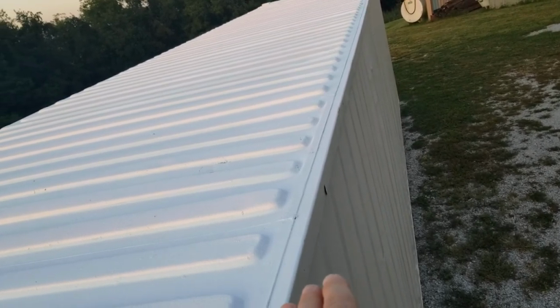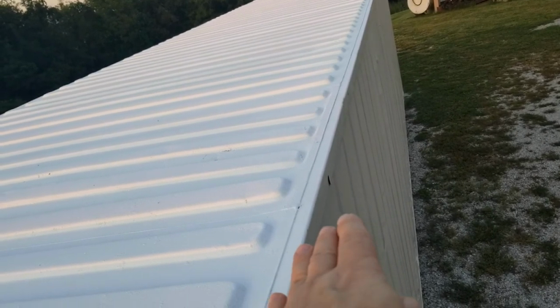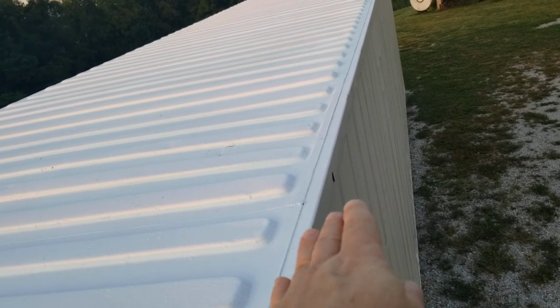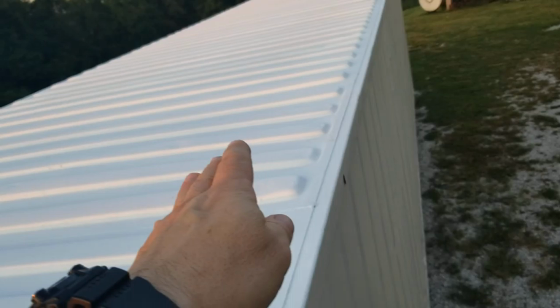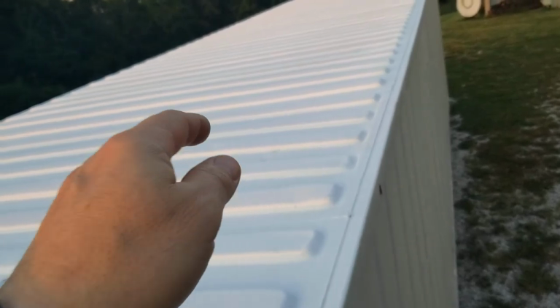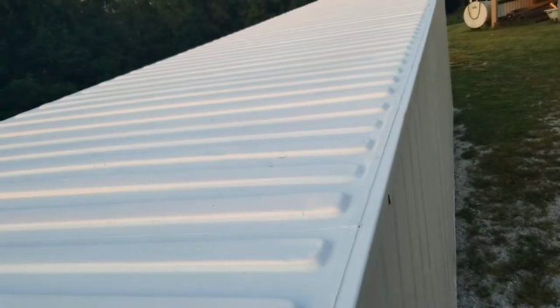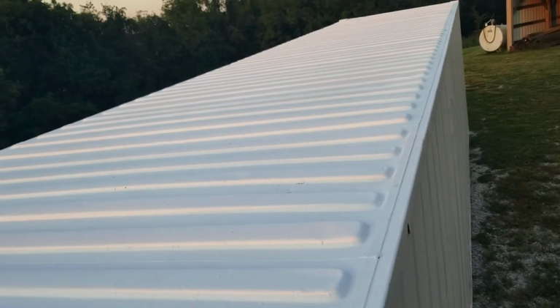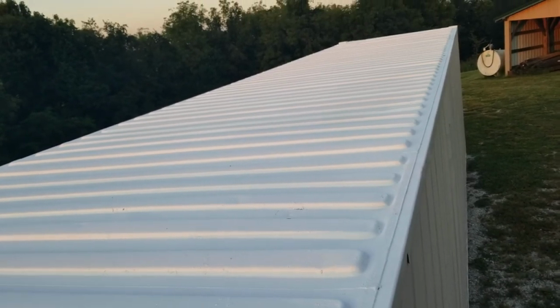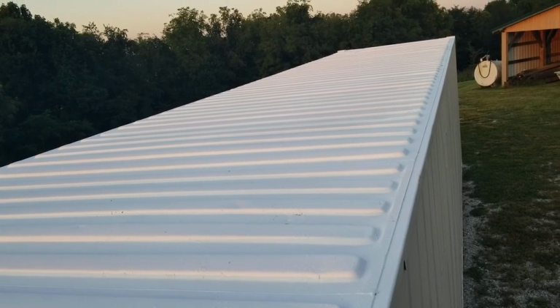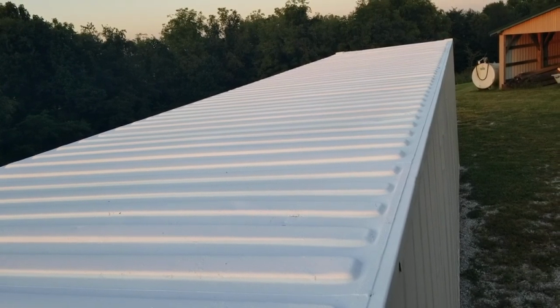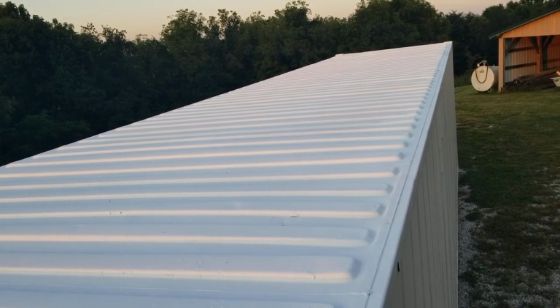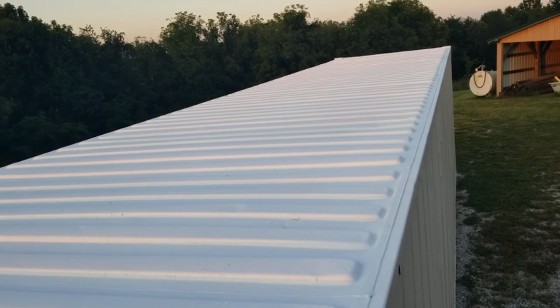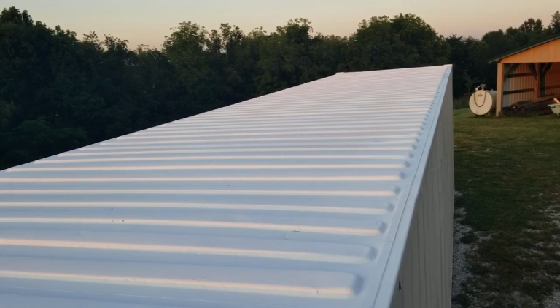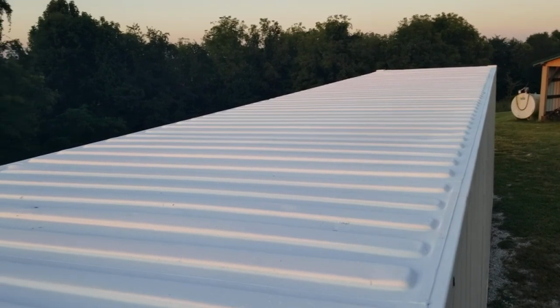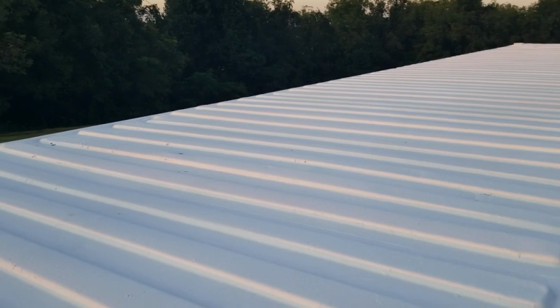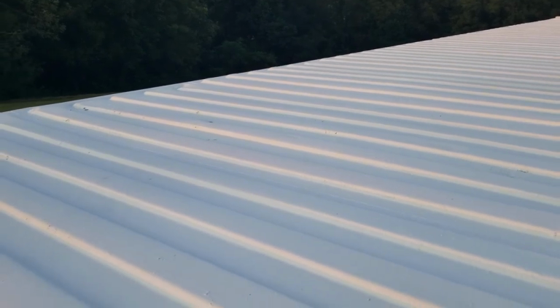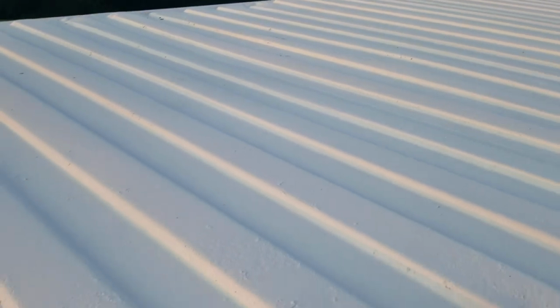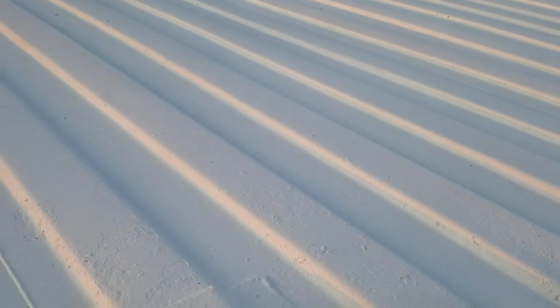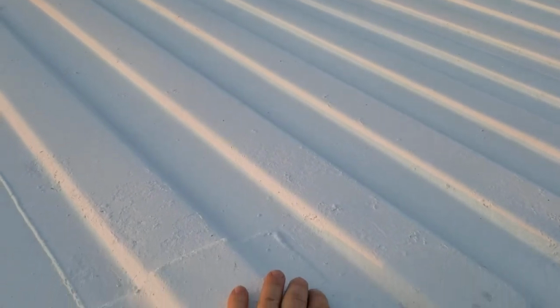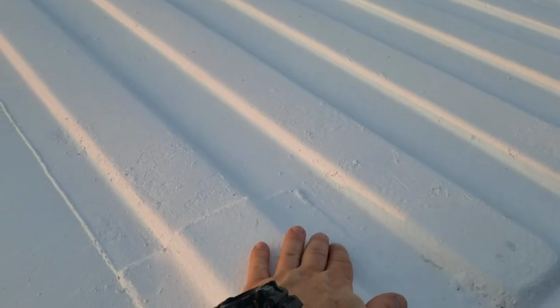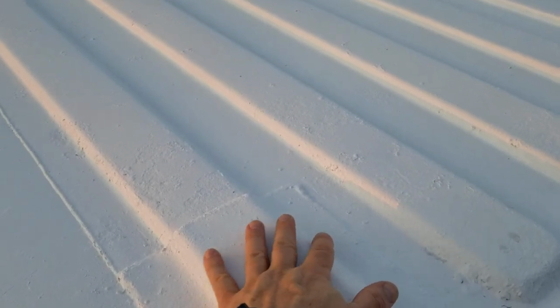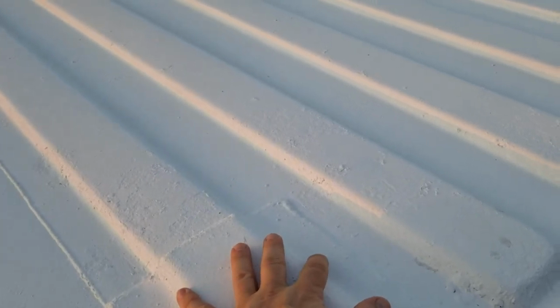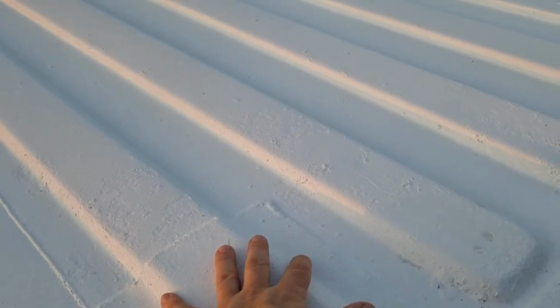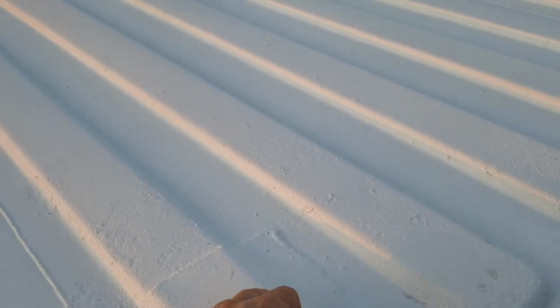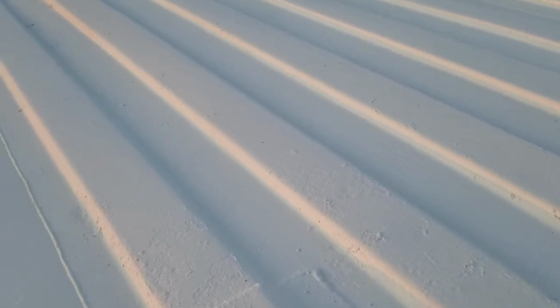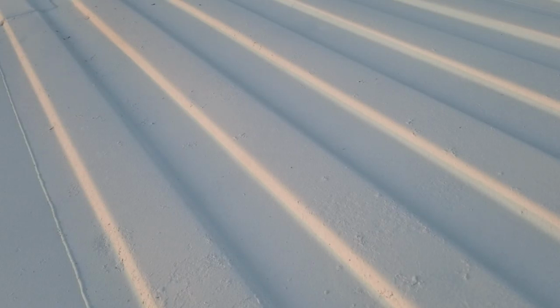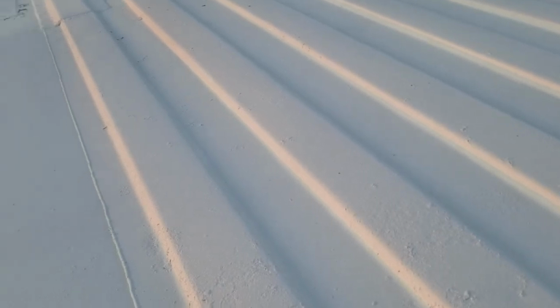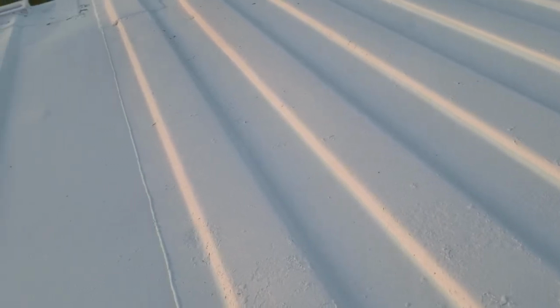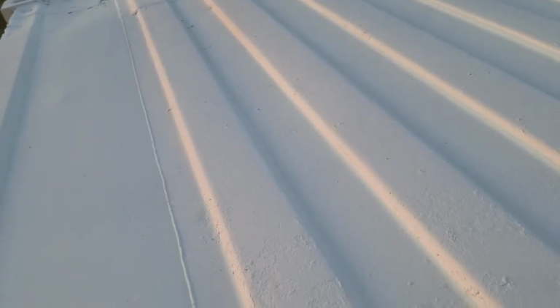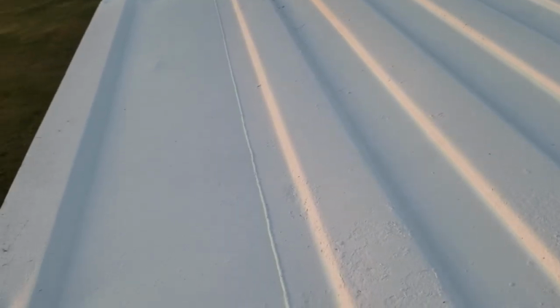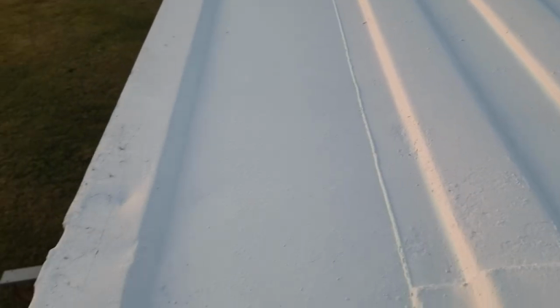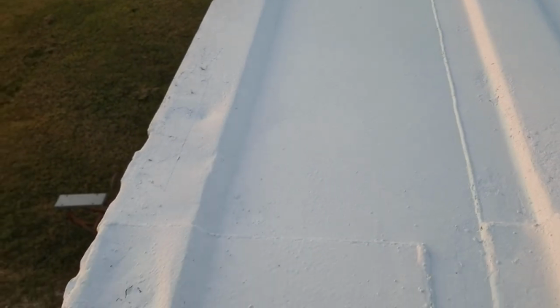The white up here and the tan down there — that's to reduce the temperature inside a little bit.